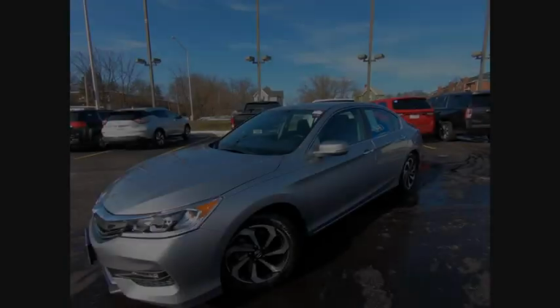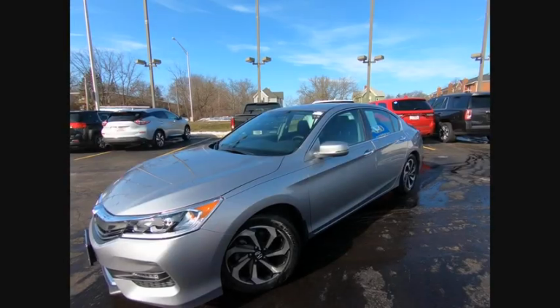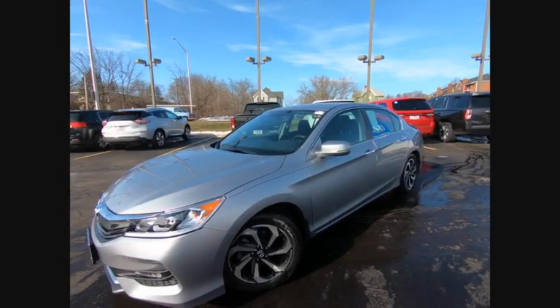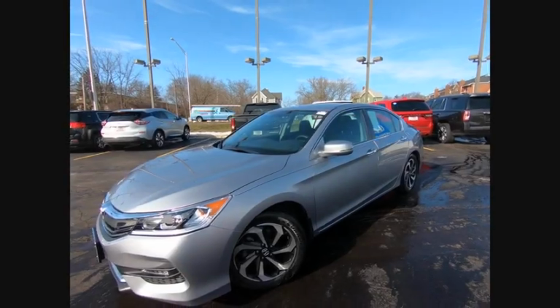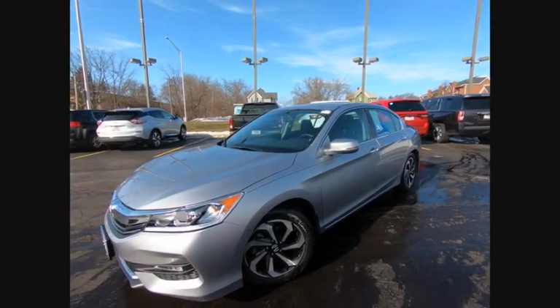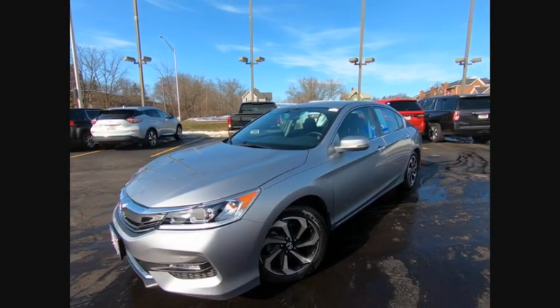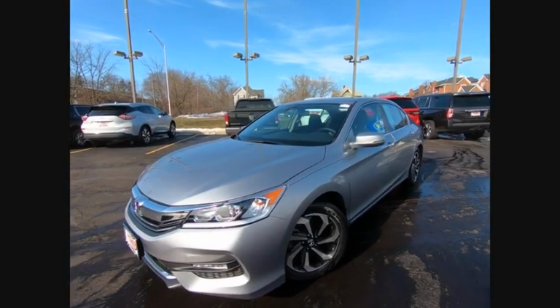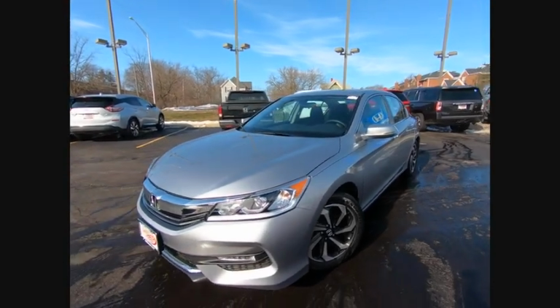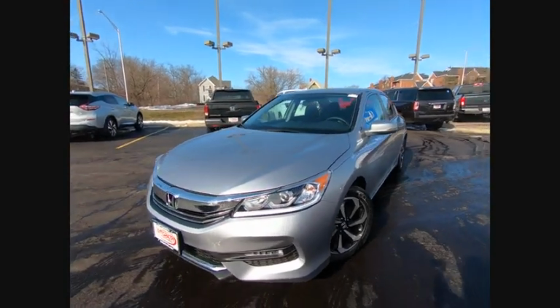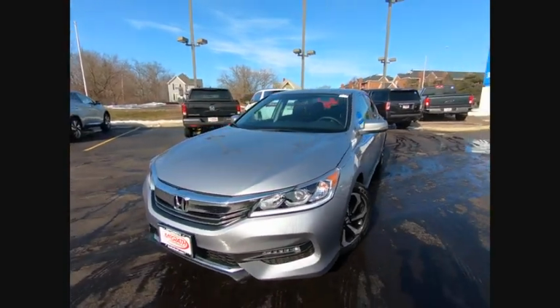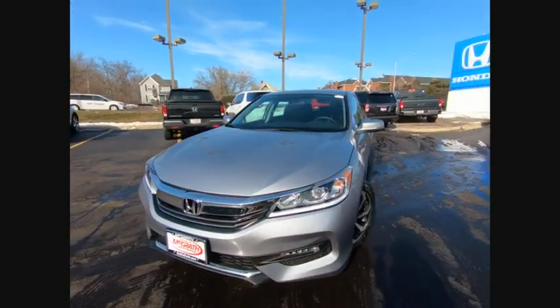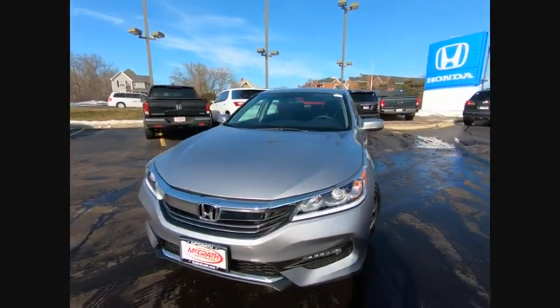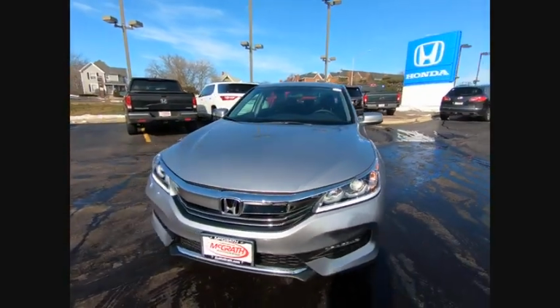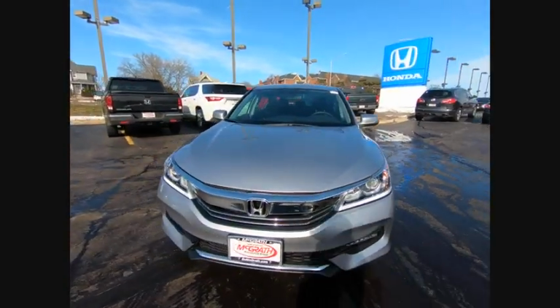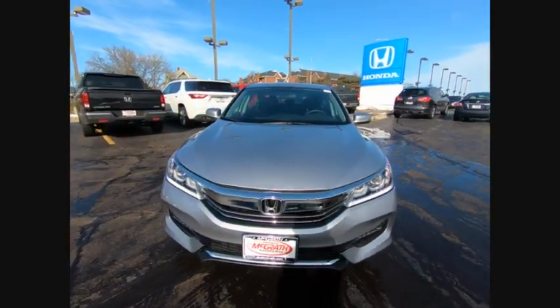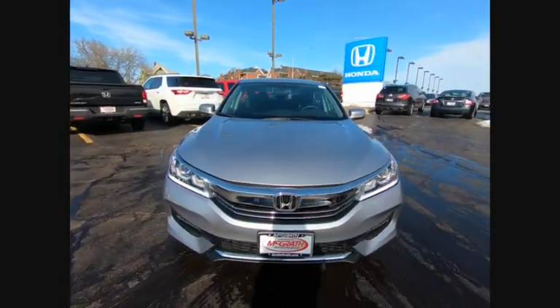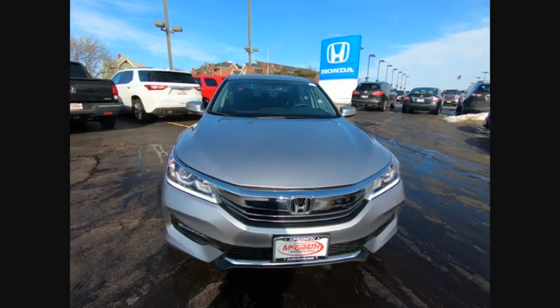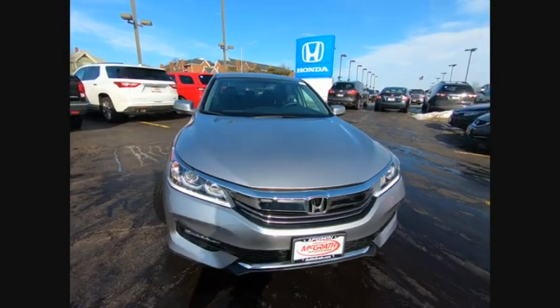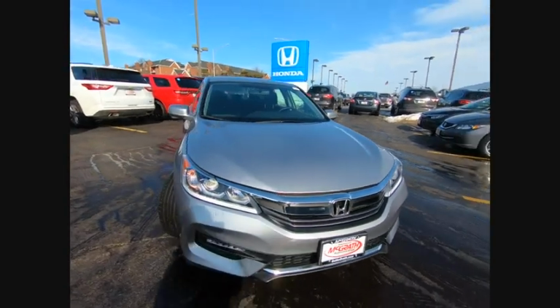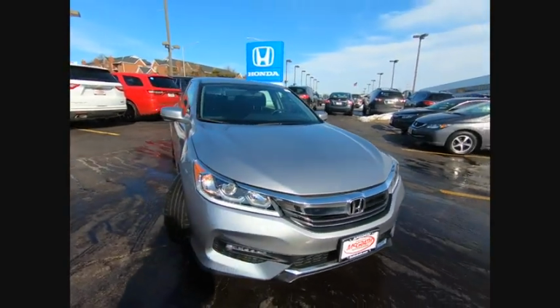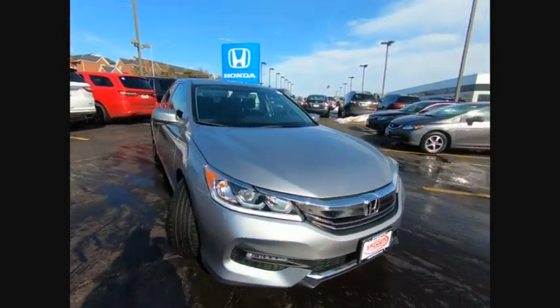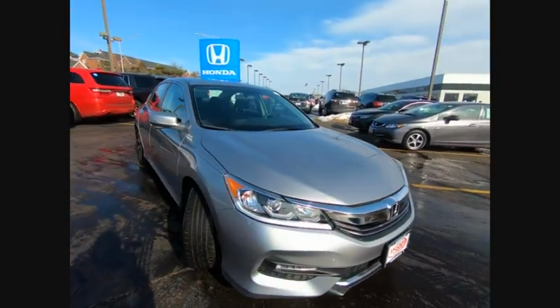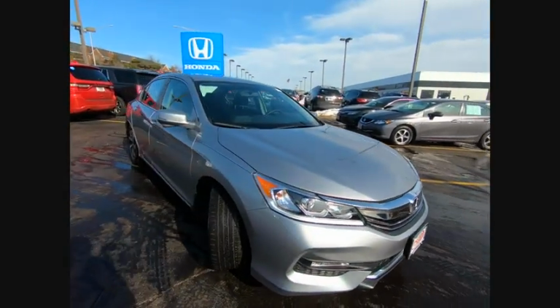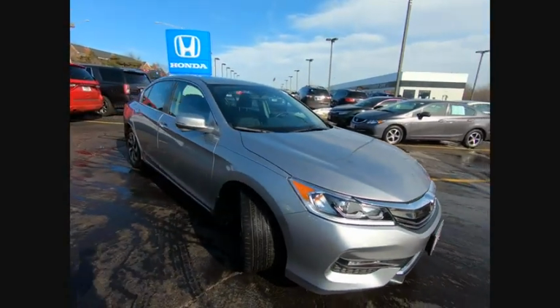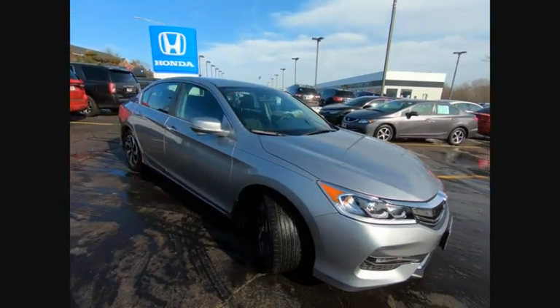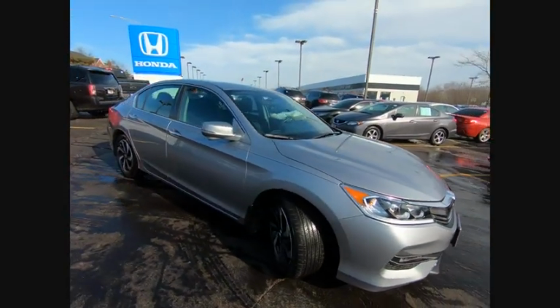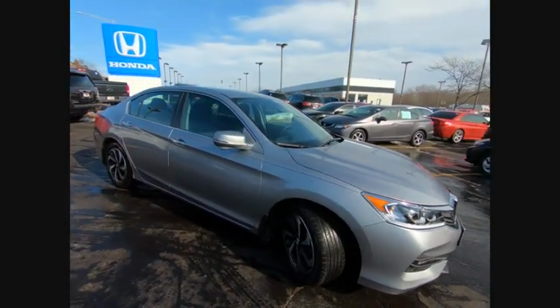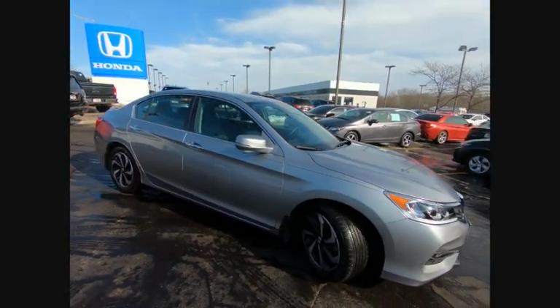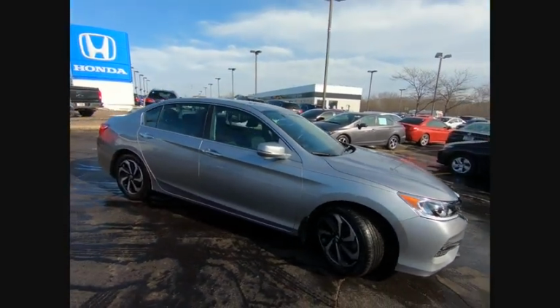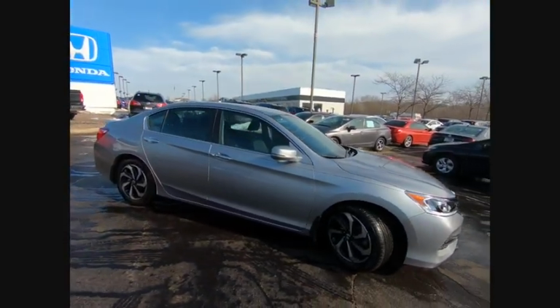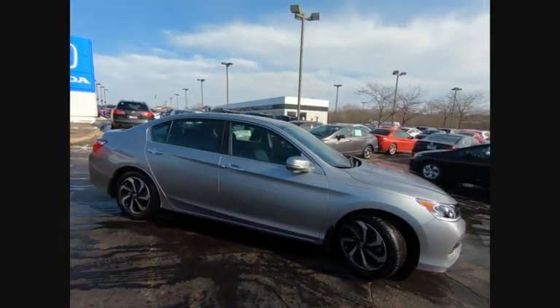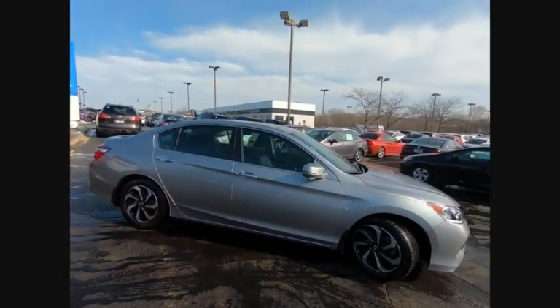Looking for the right vehicle? Check out the 2016 Accord — ingeniously simple, yet overflowing with luxury and technological creativity.